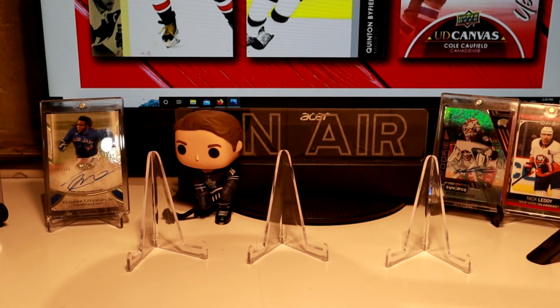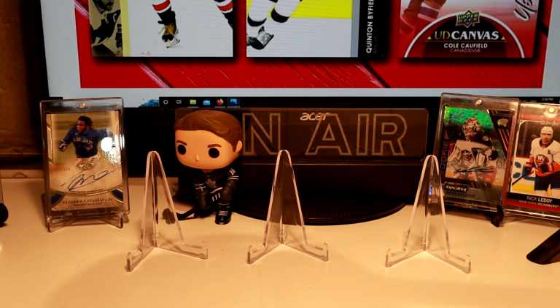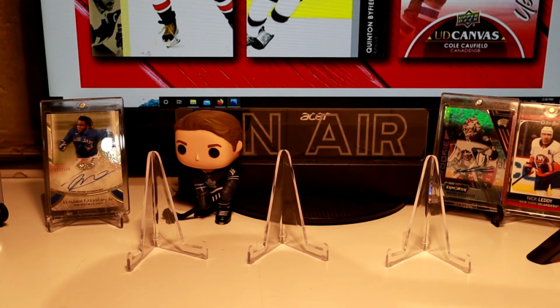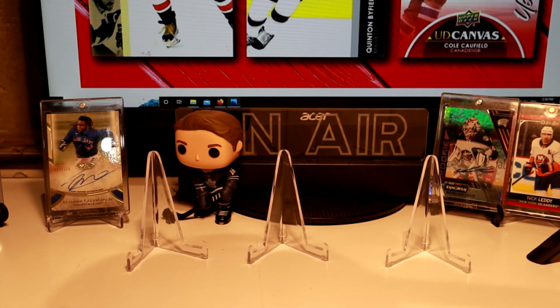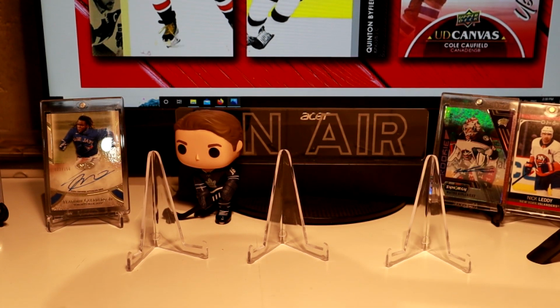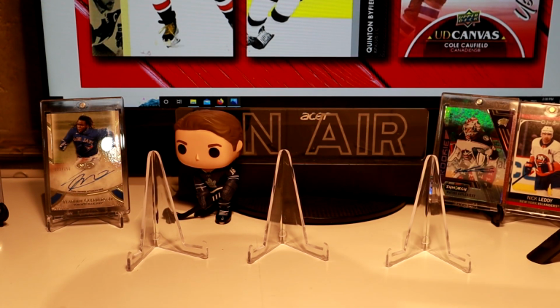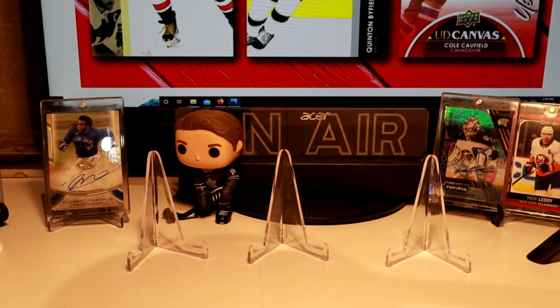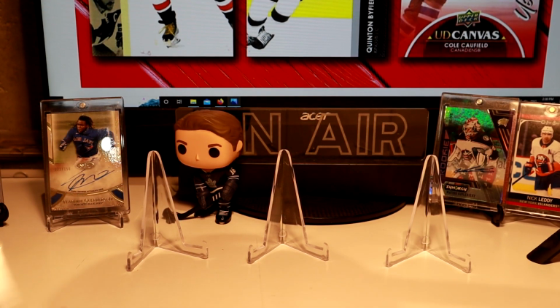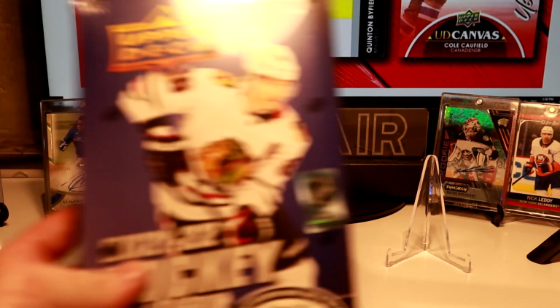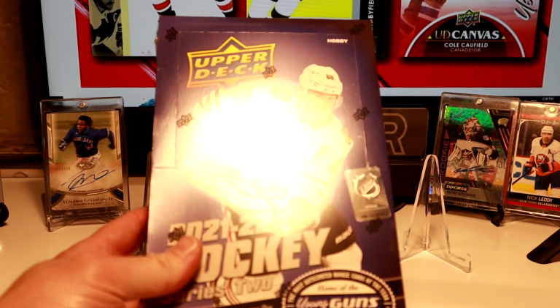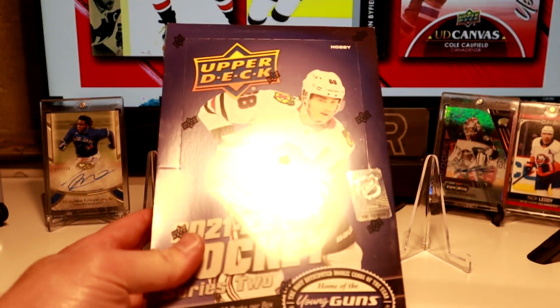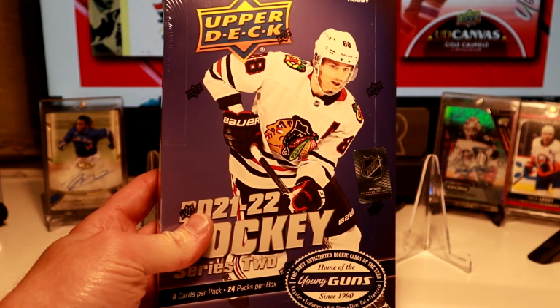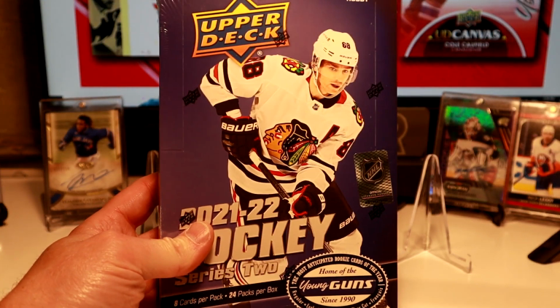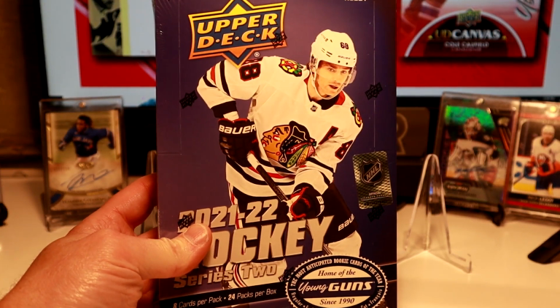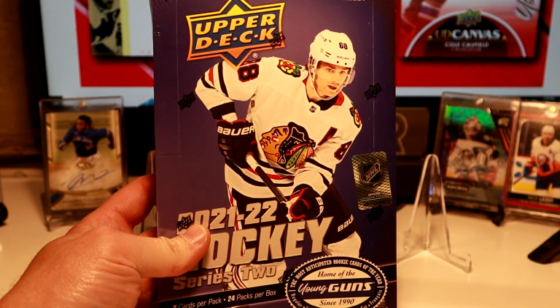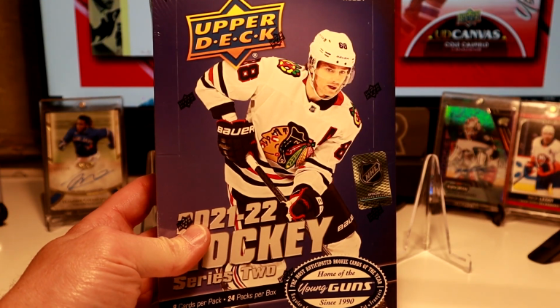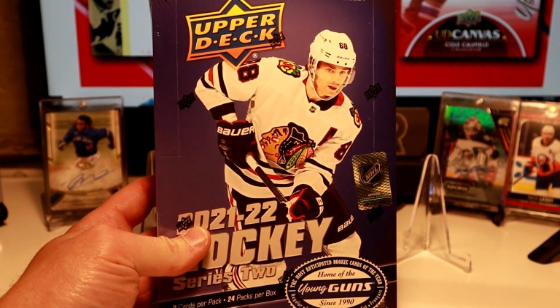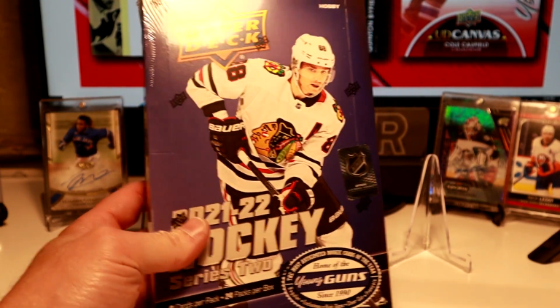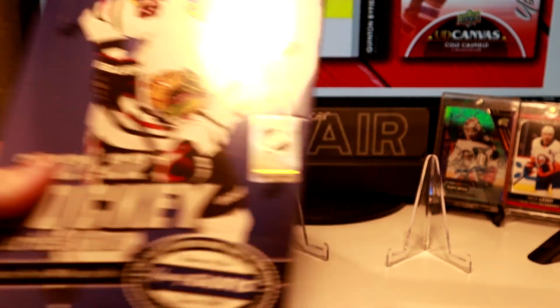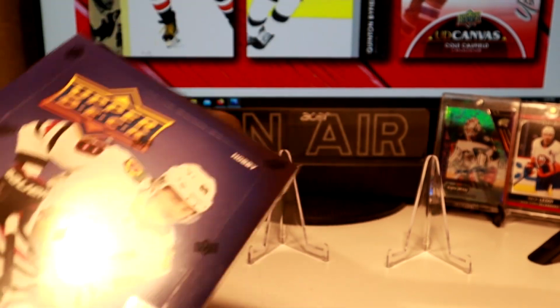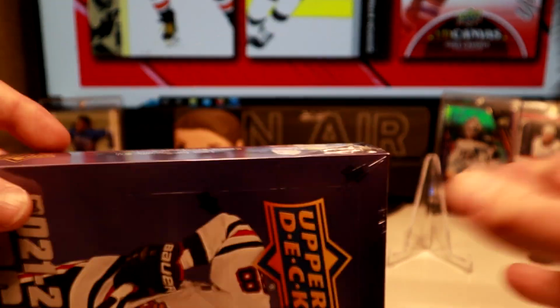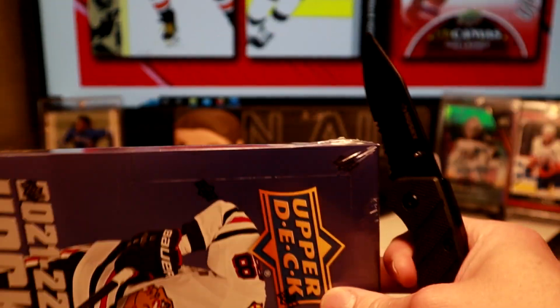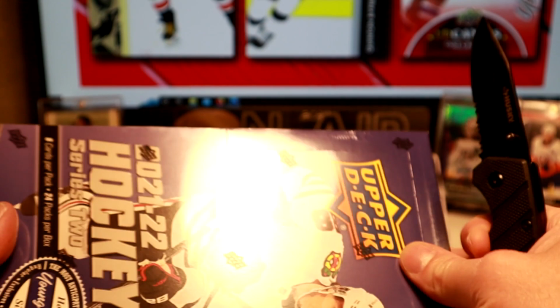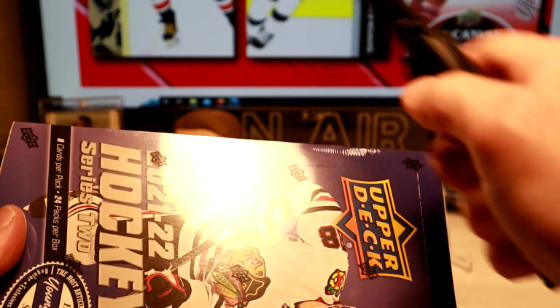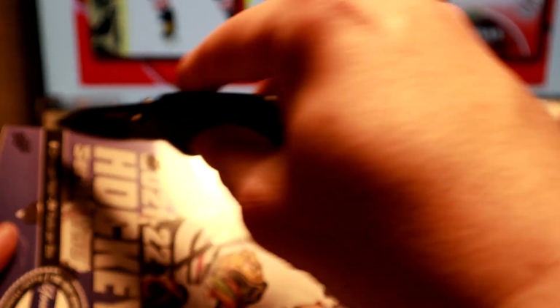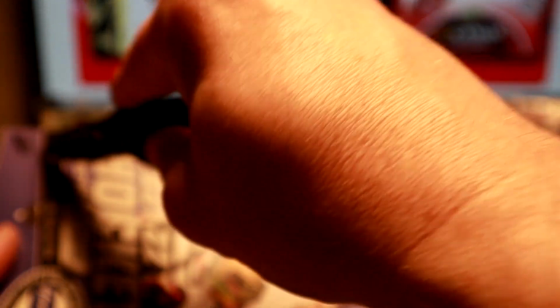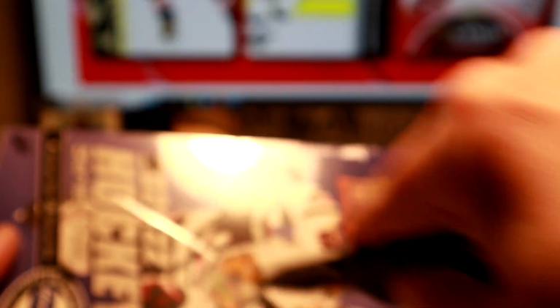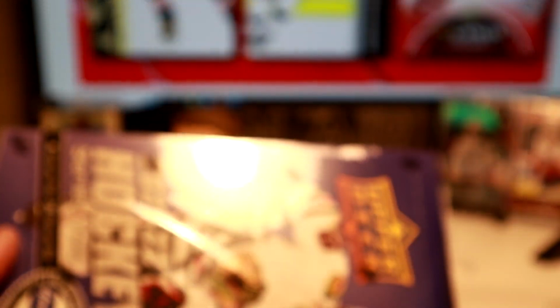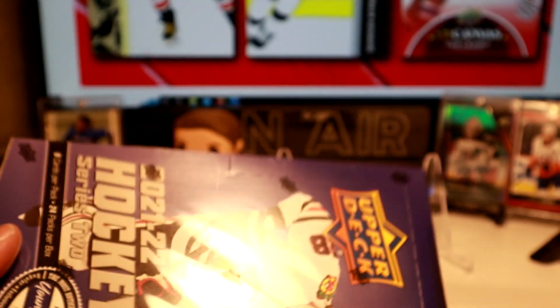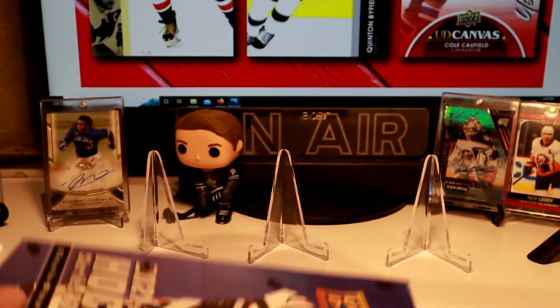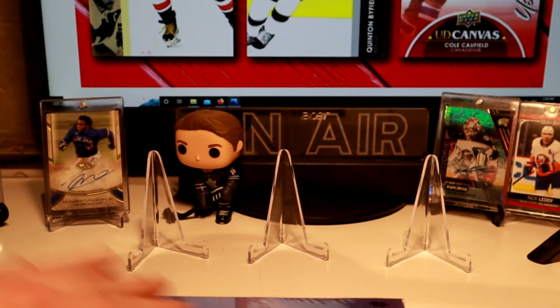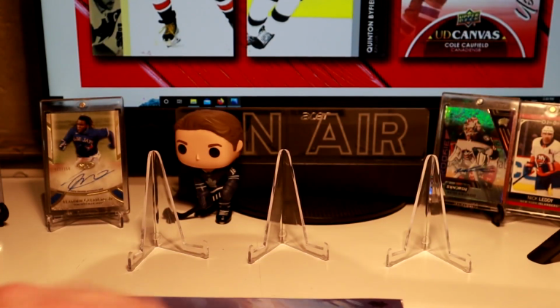Hi, welcome to Kenny Car Breakers. I'm here with new release day. Series 2 has just come out. I've got a few boxes of this, so let's get started.